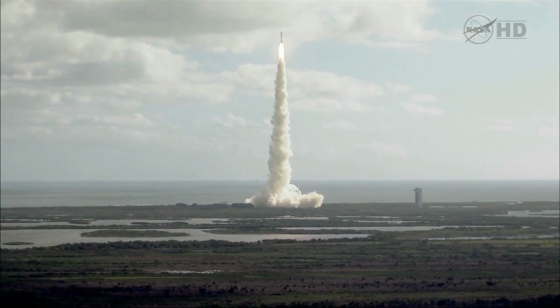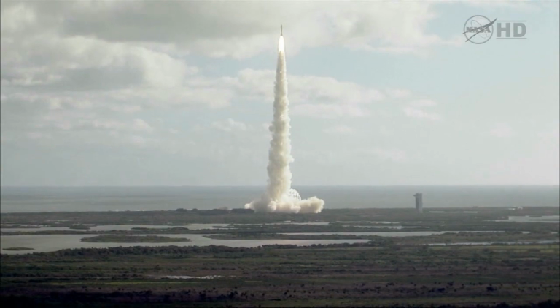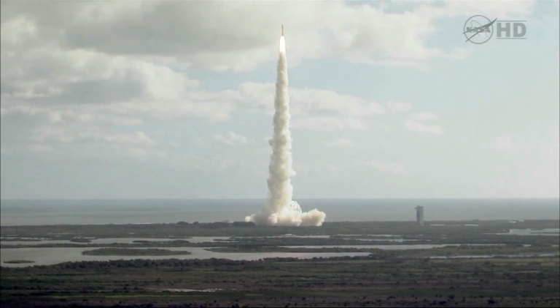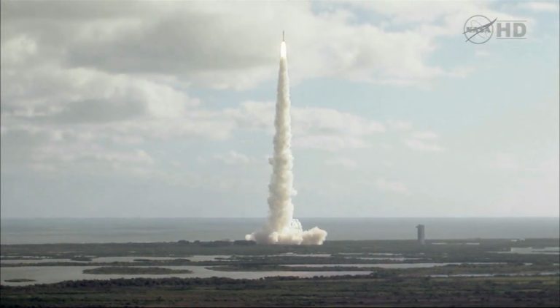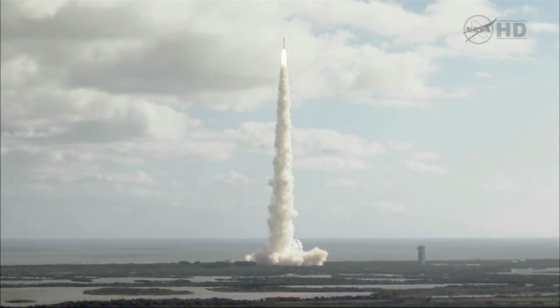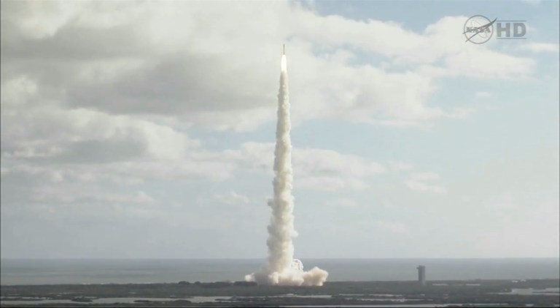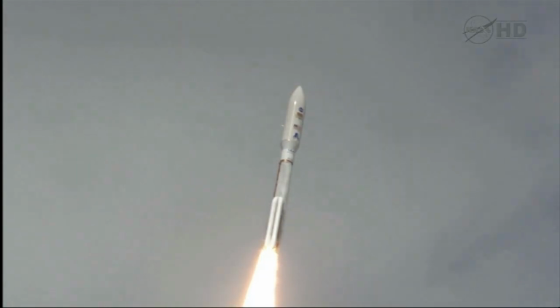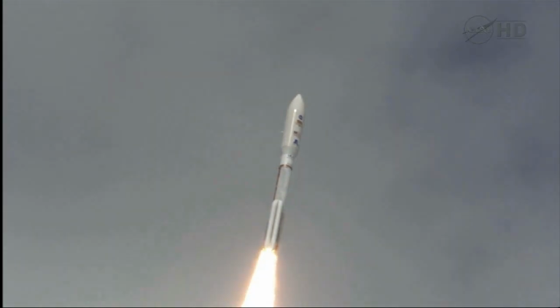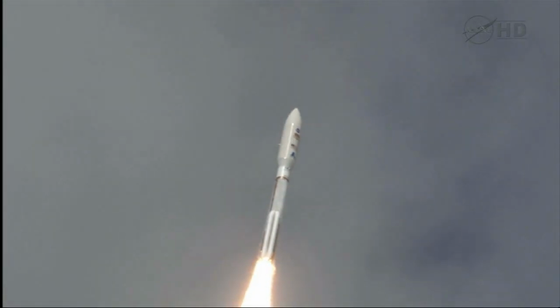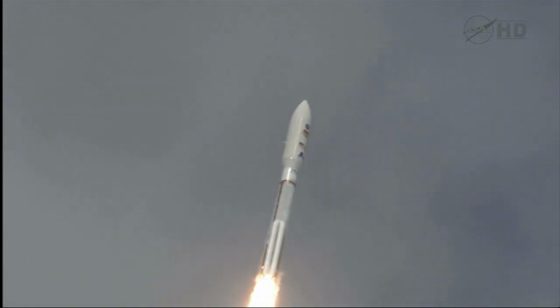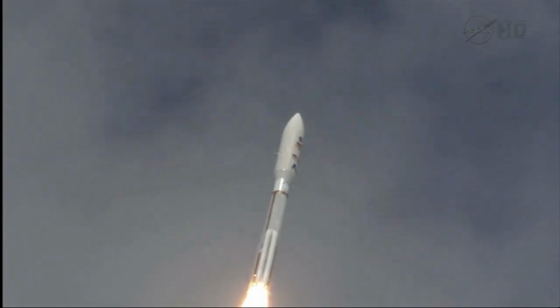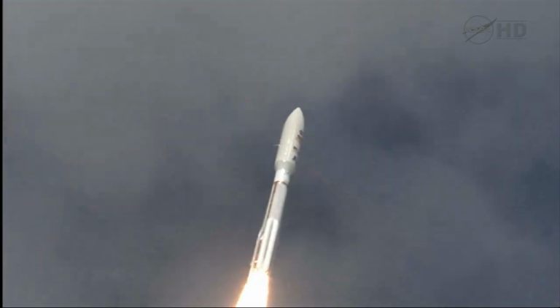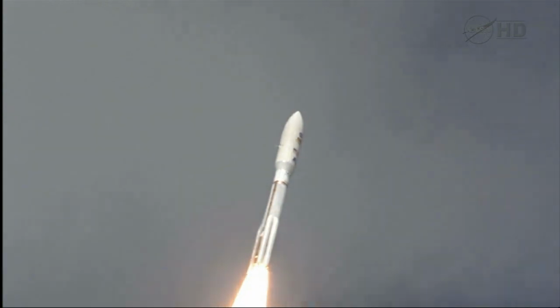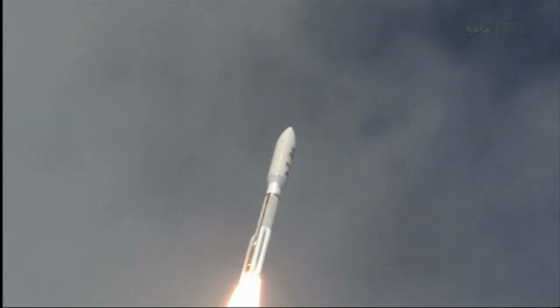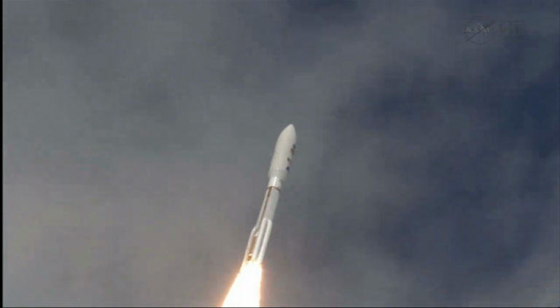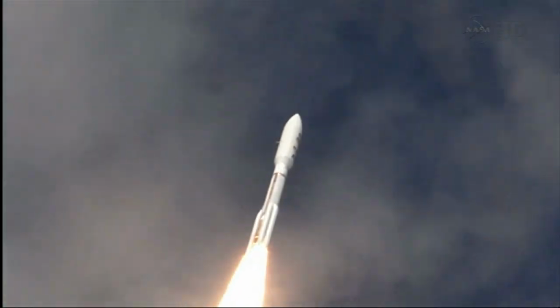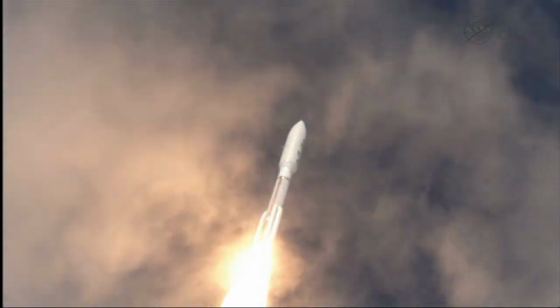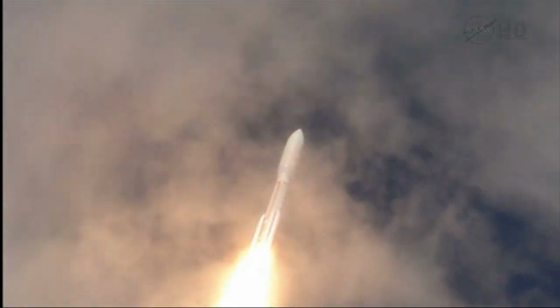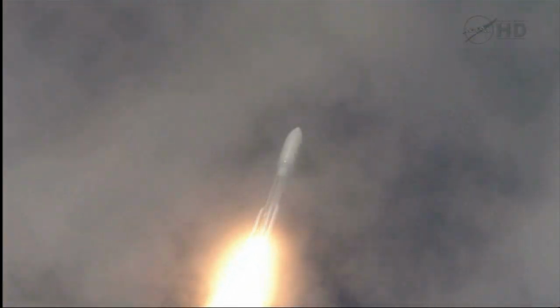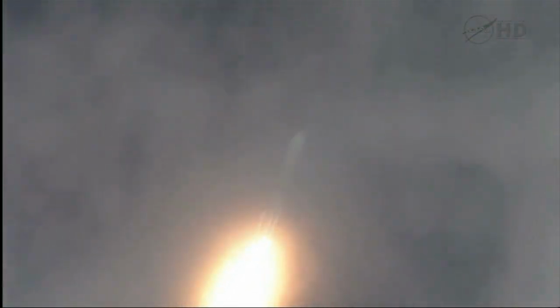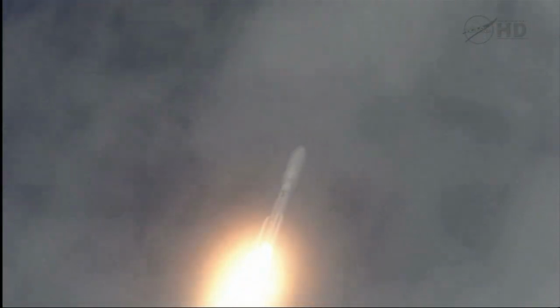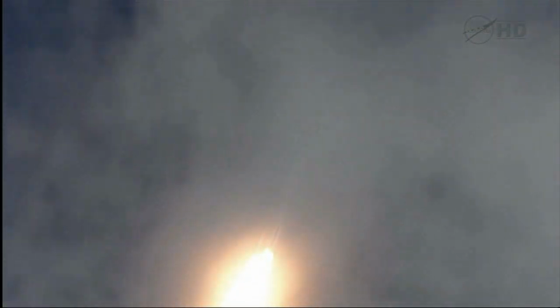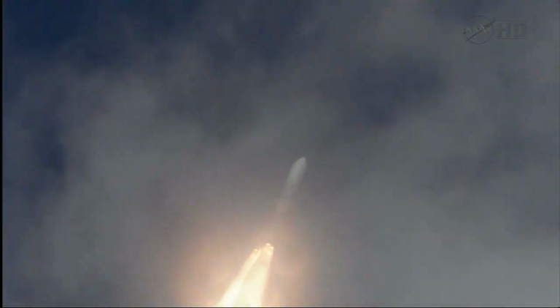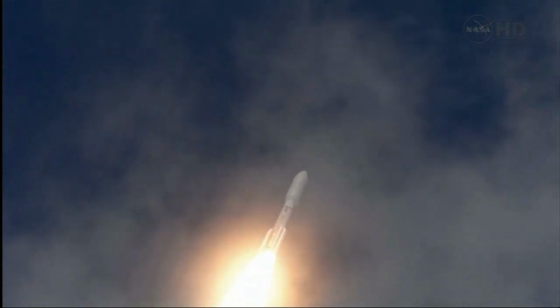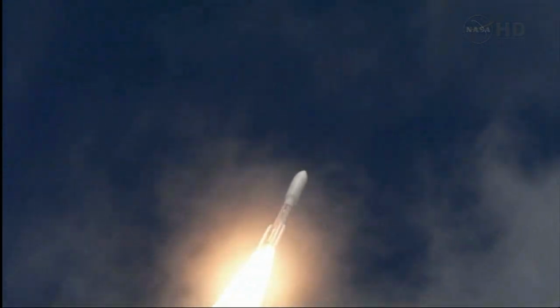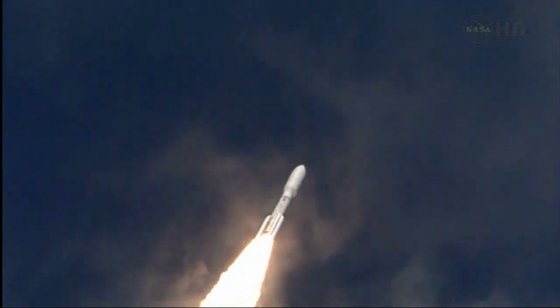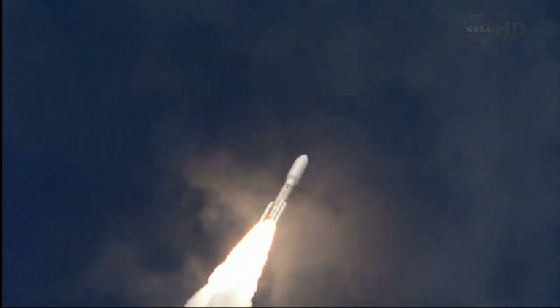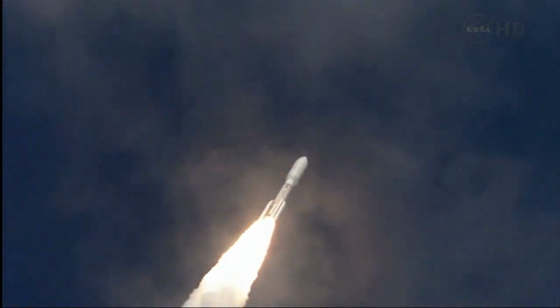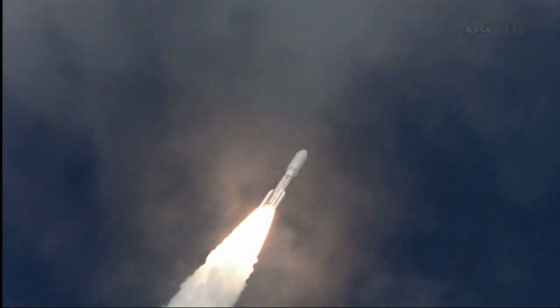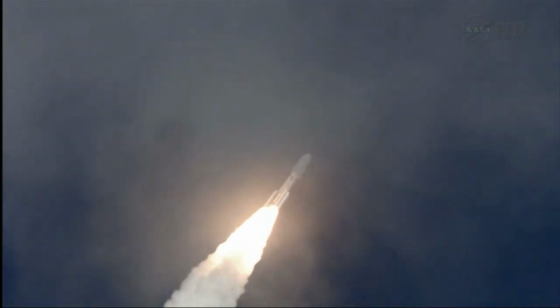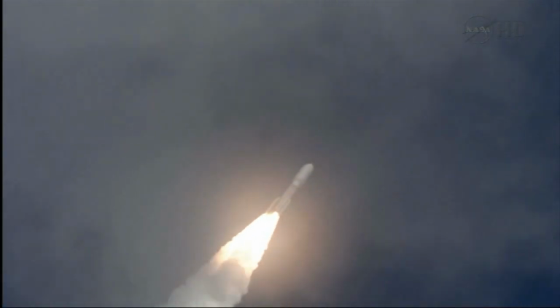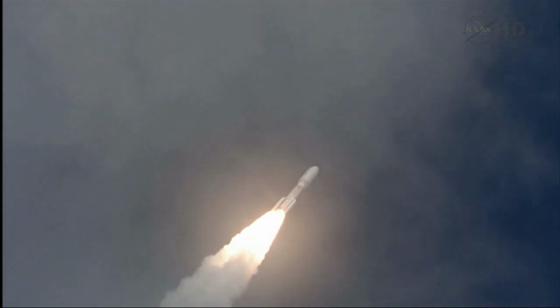Engine program is in right on time. 180 operating in the first second plus, as expected. And throttling down to 76%.